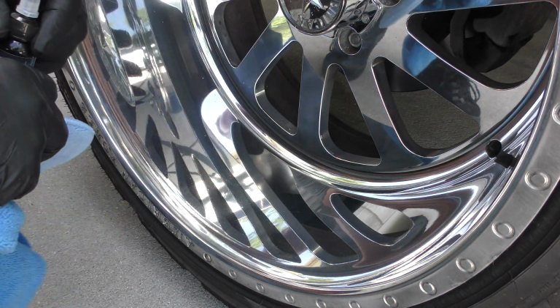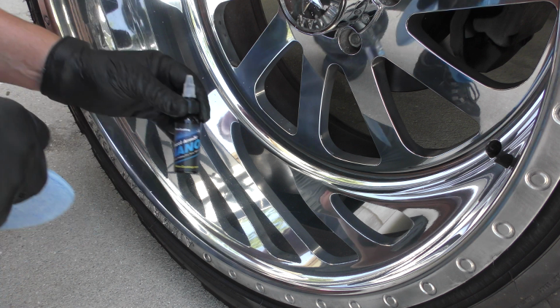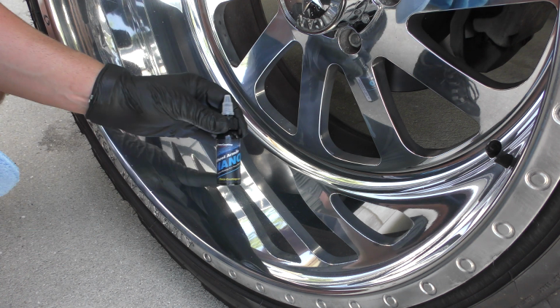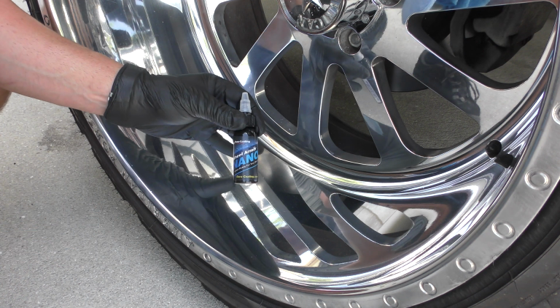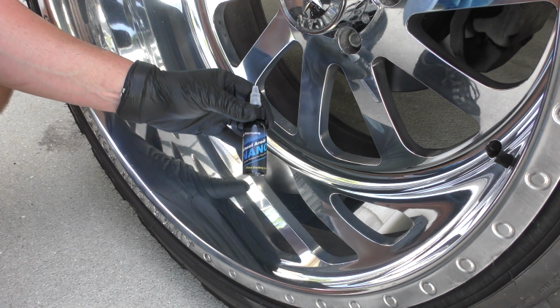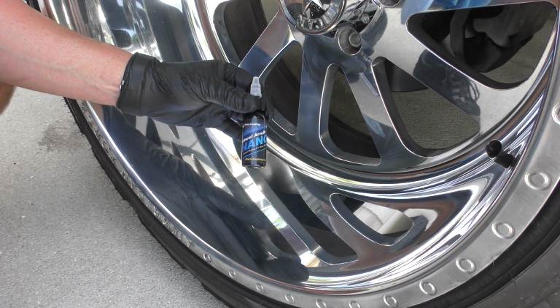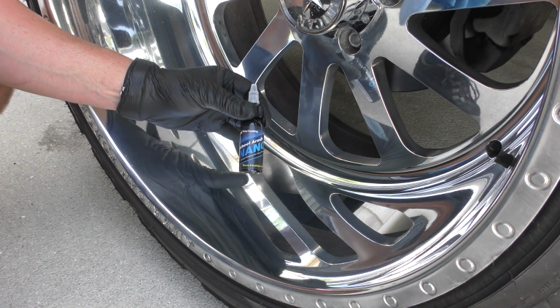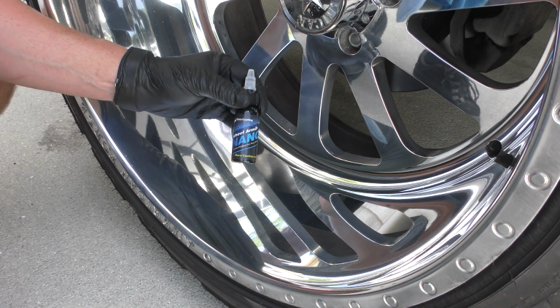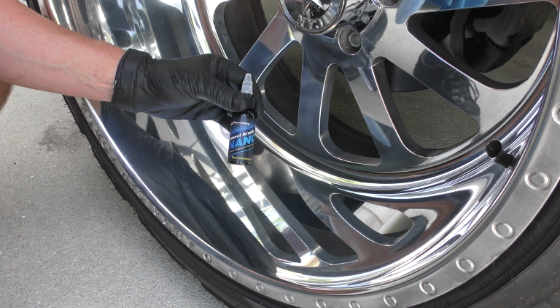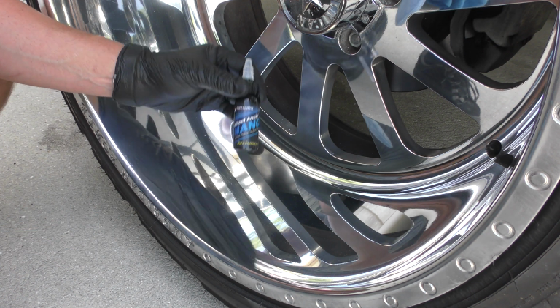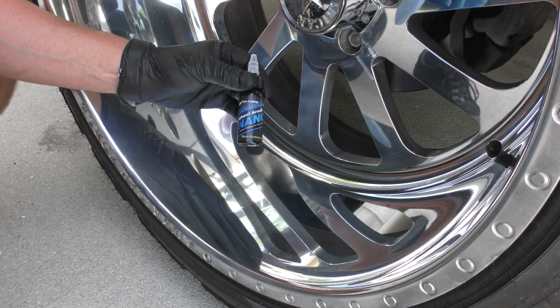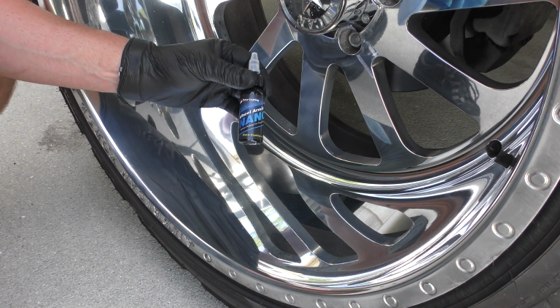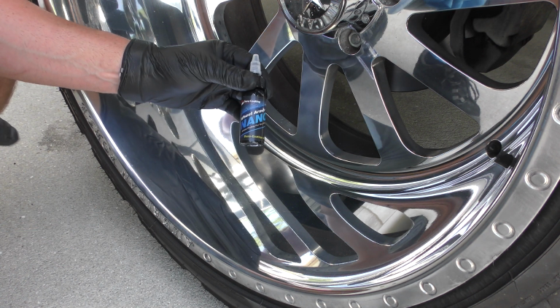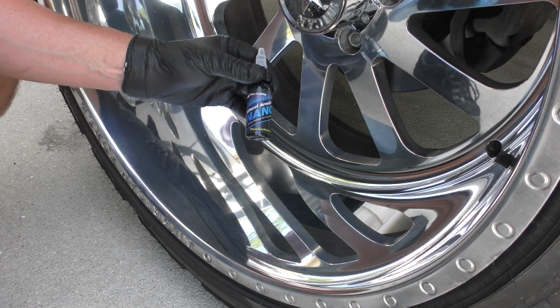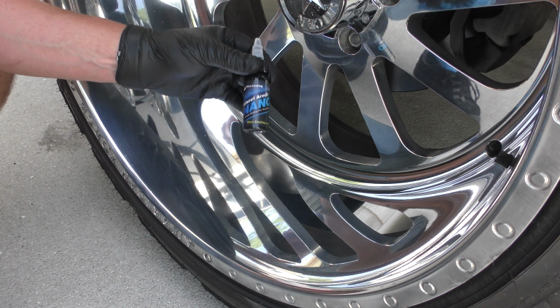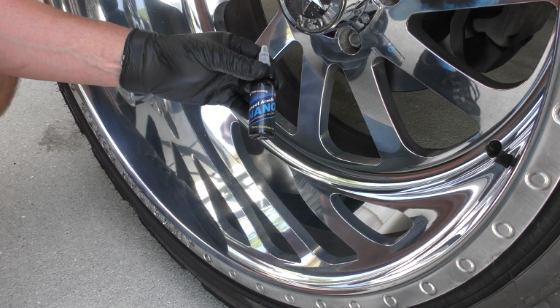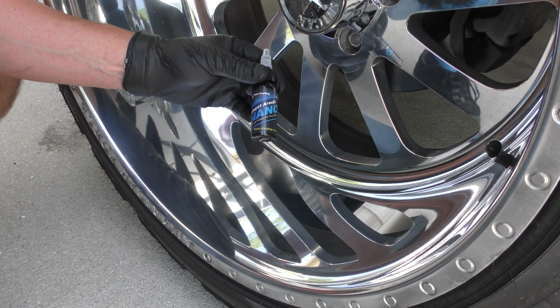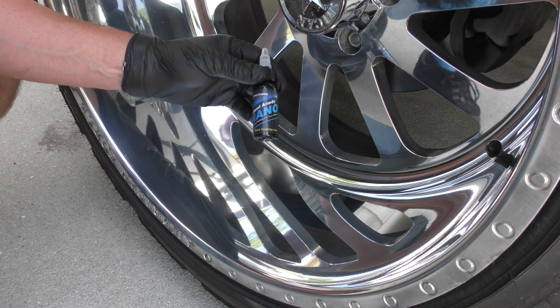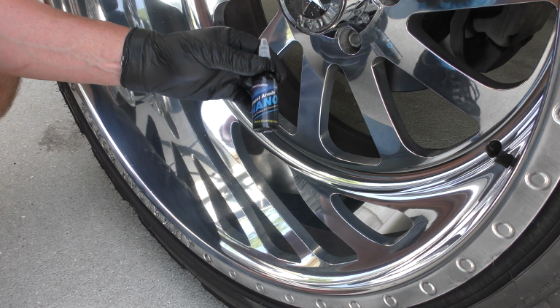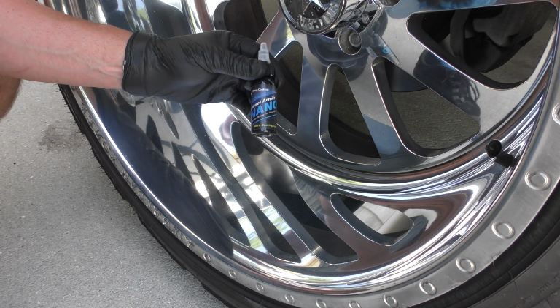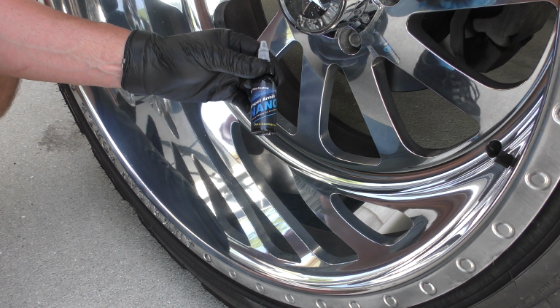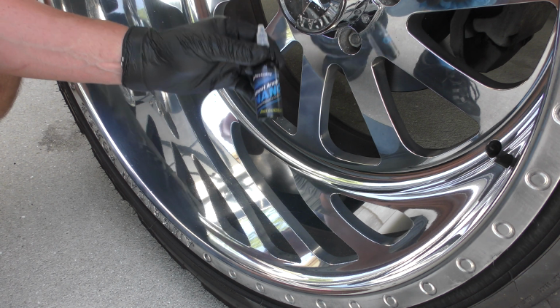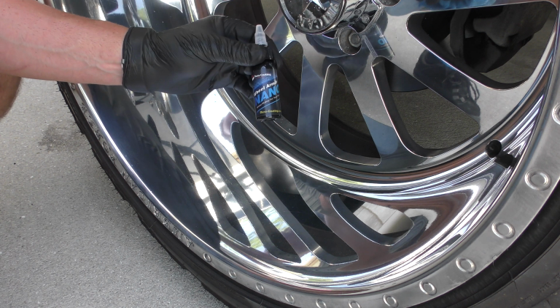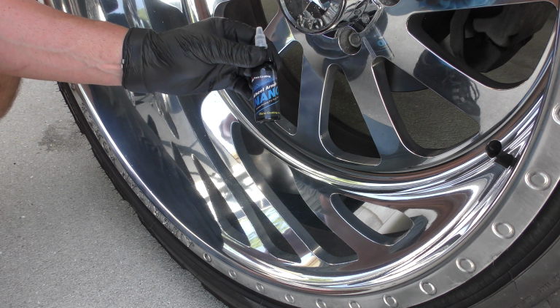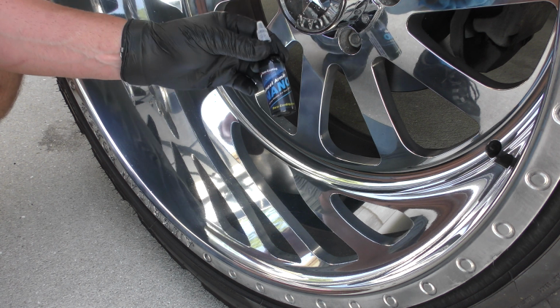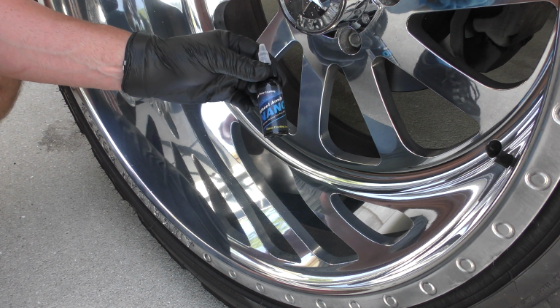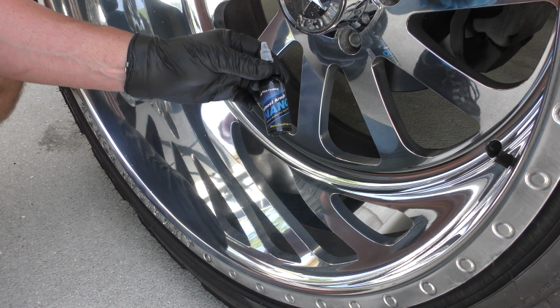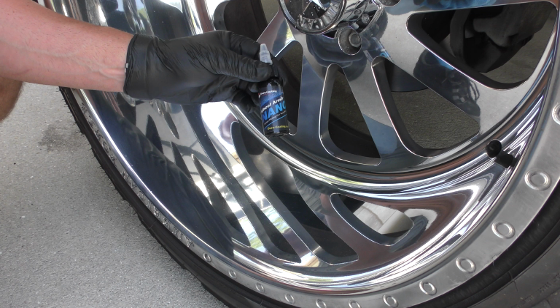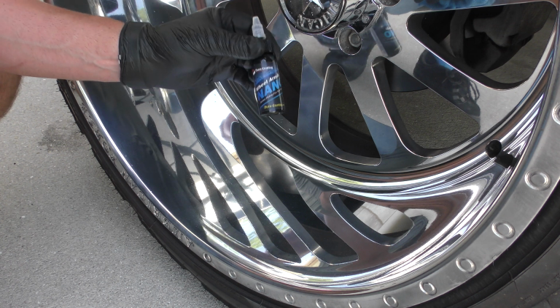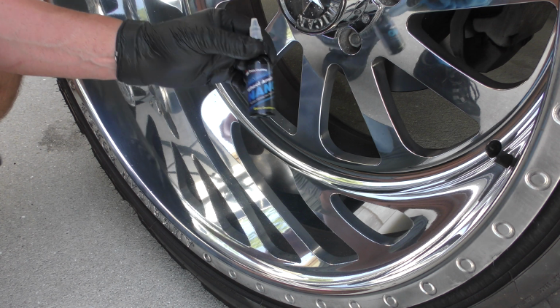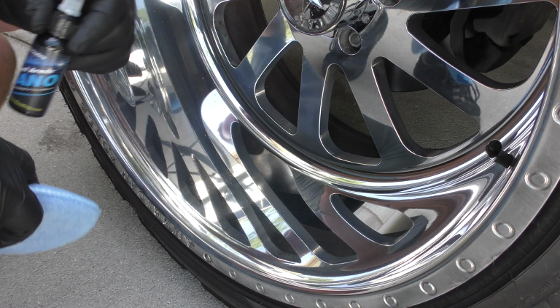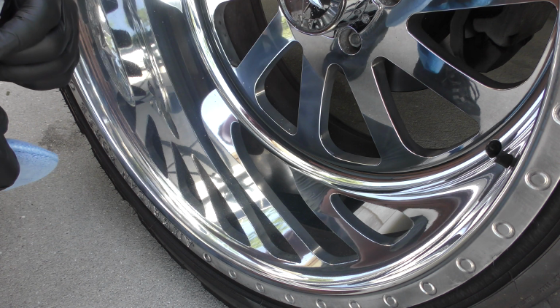We recommend that you space coats out about 60 minutes apart if you're going to do multiple coats. A lot of times we also use our one coat Nano ceramic, which is quite a bit more expensive but does last a little bit longer.